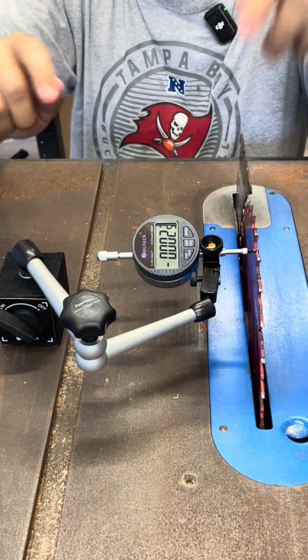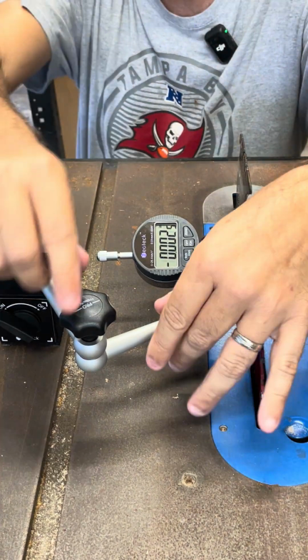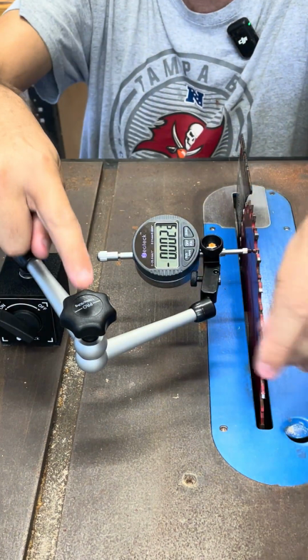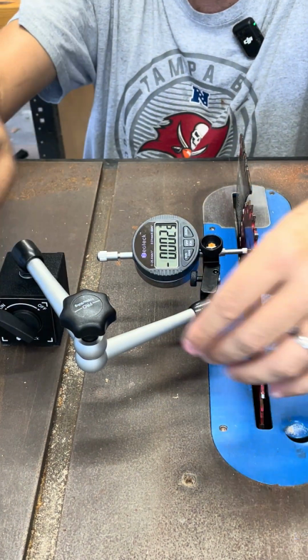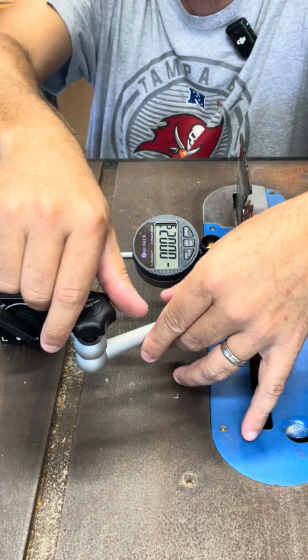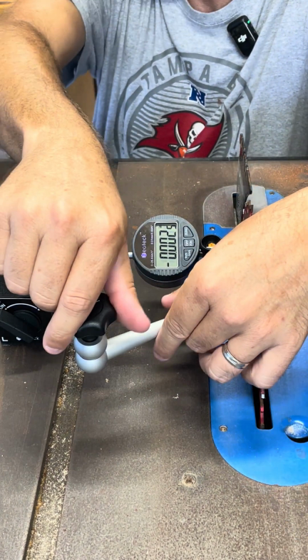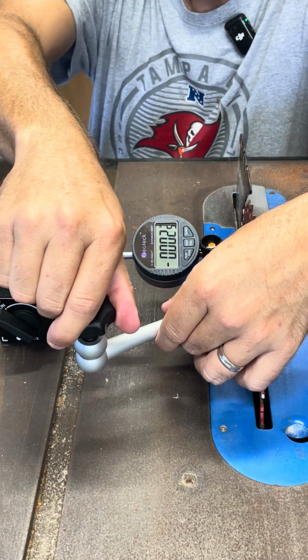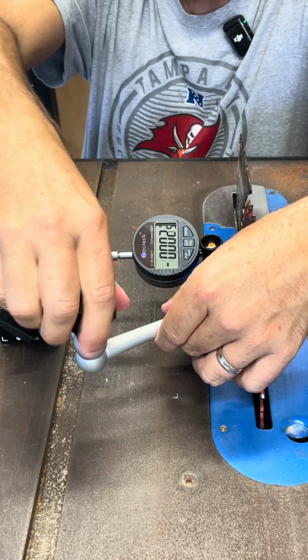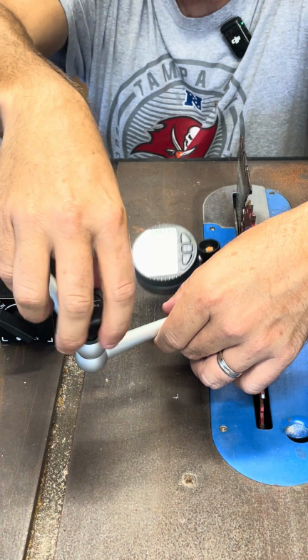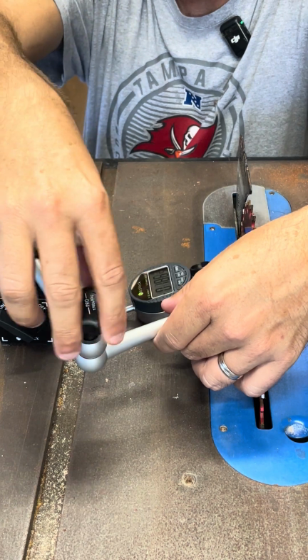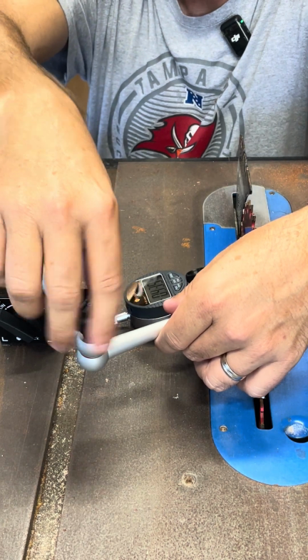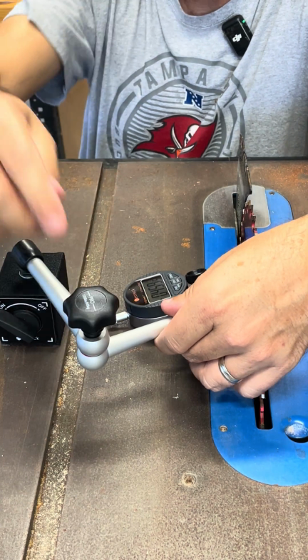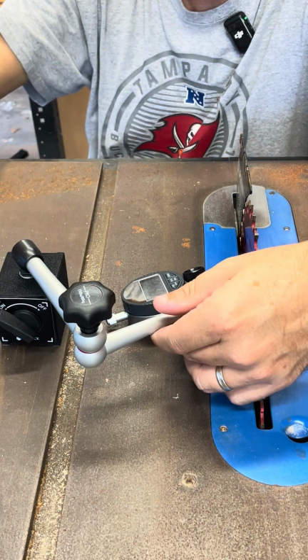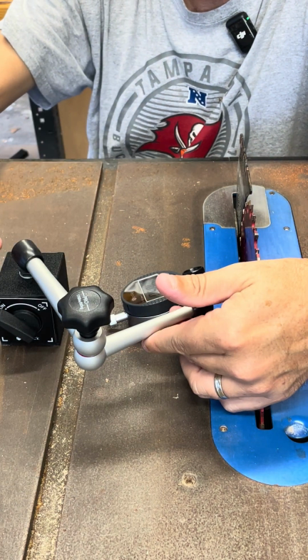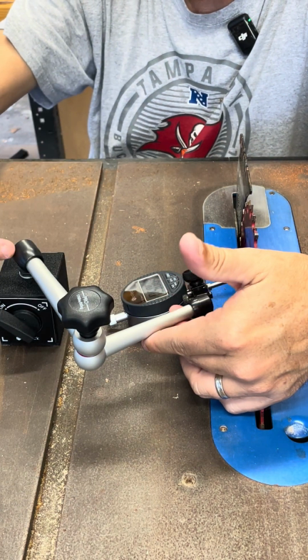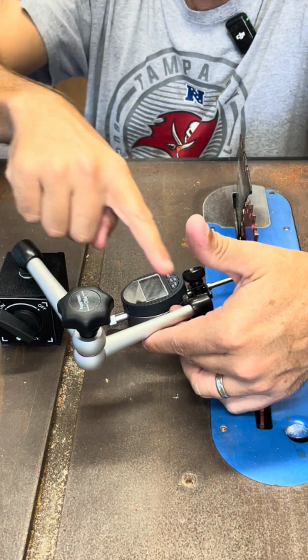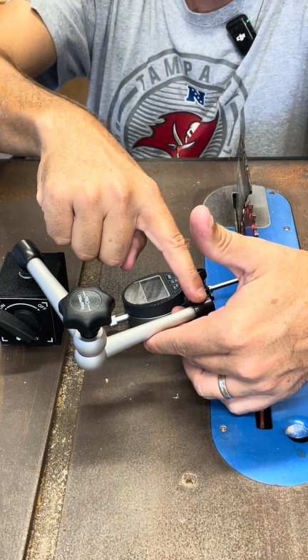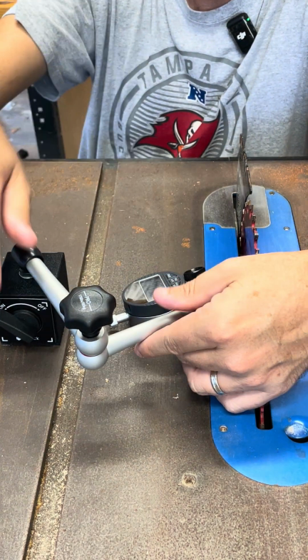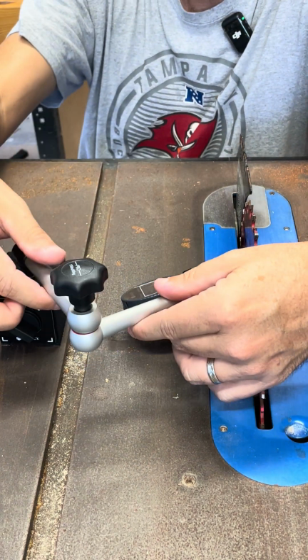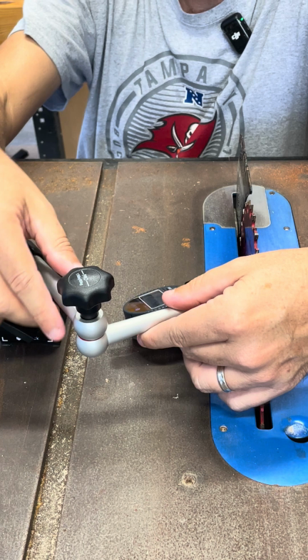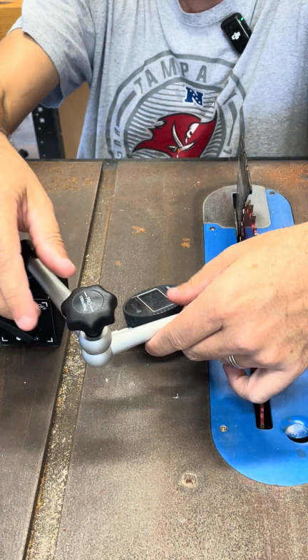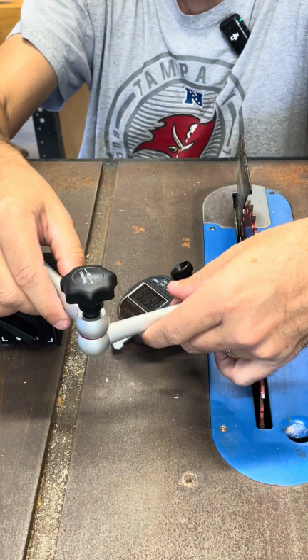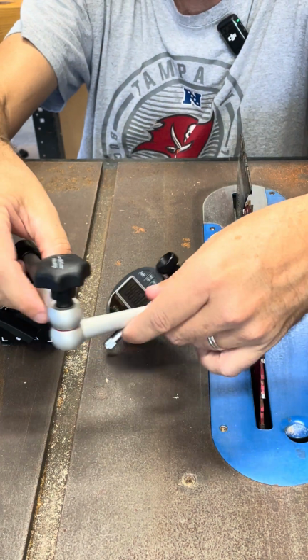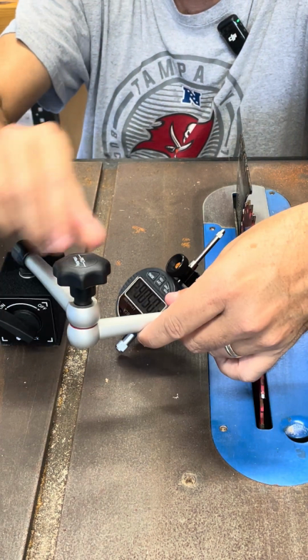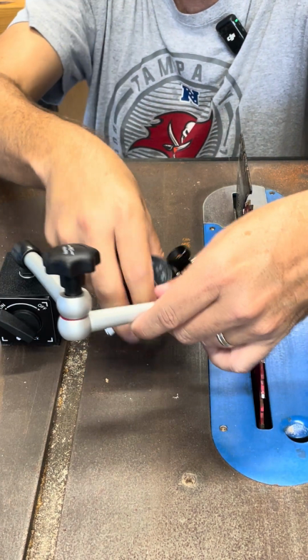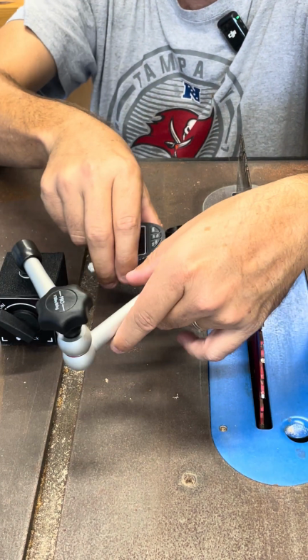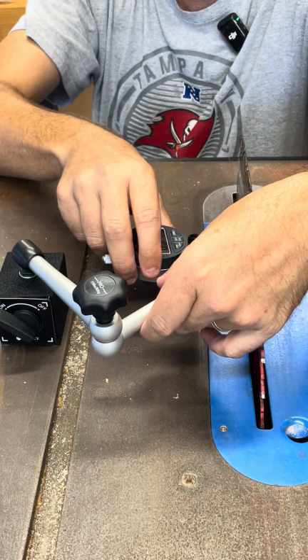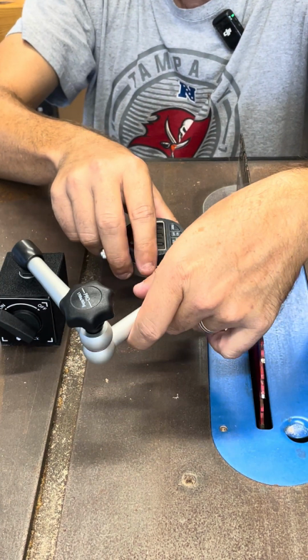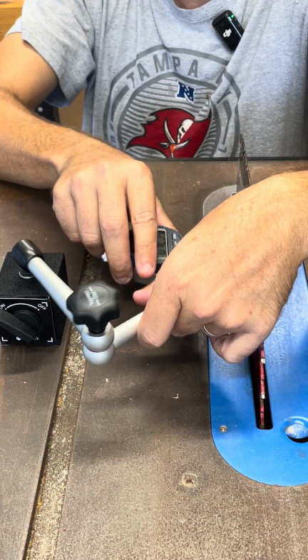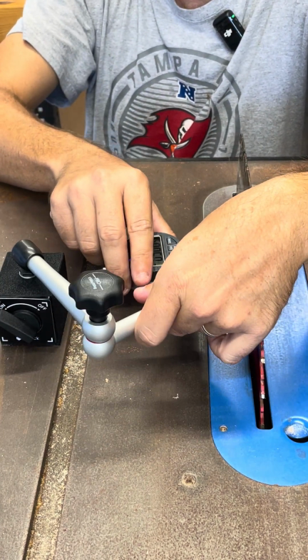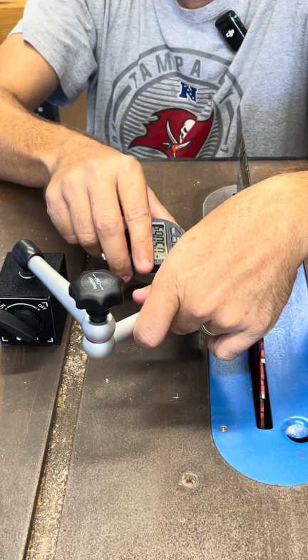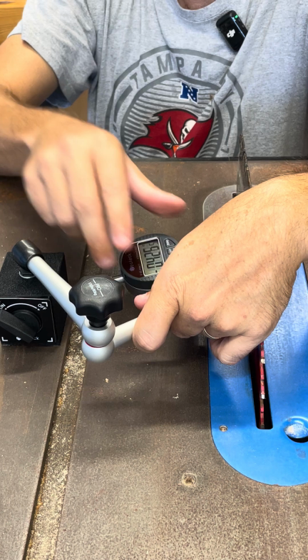The arm itself has one adjustment right there, and it's very easy. Once you loosen it, it loosens this and this, and you can articulate it wherever you want. So it's very easy to move around.